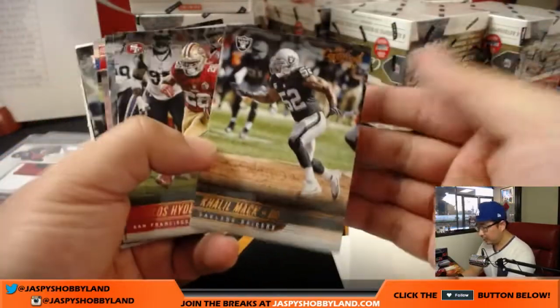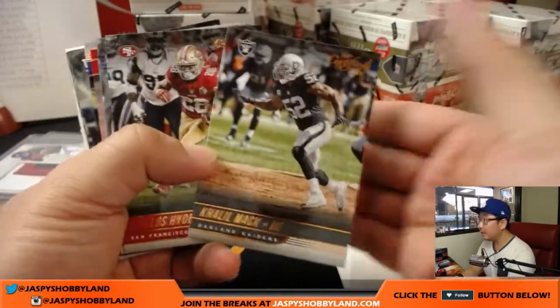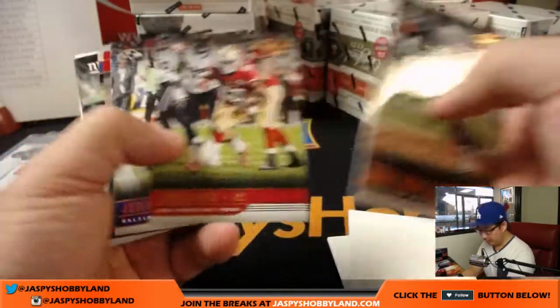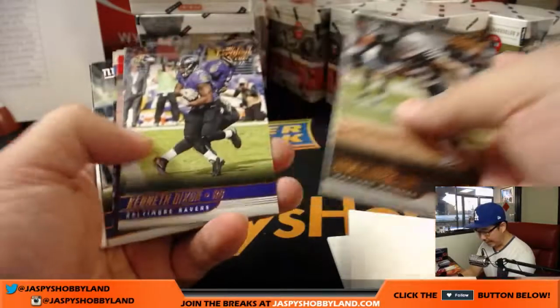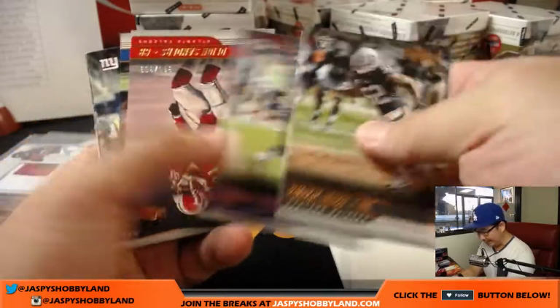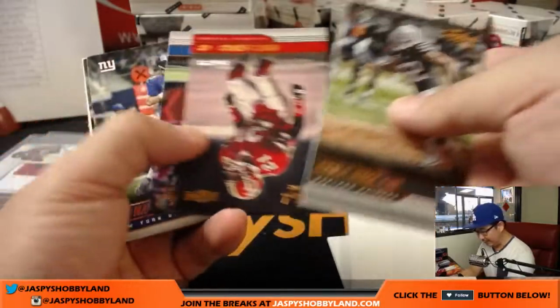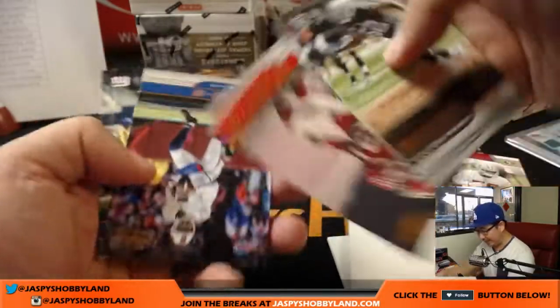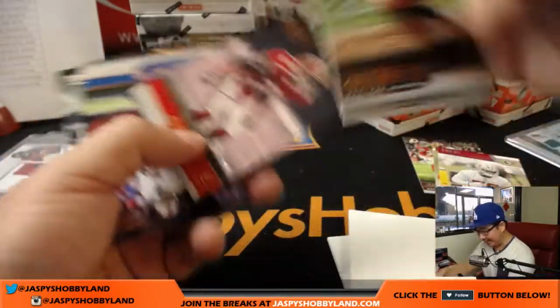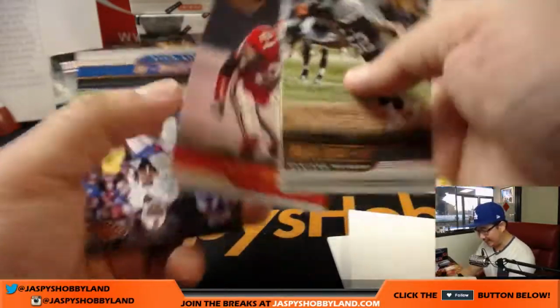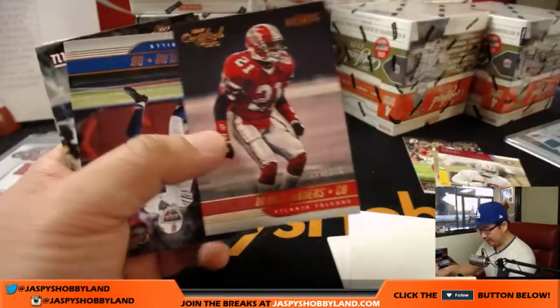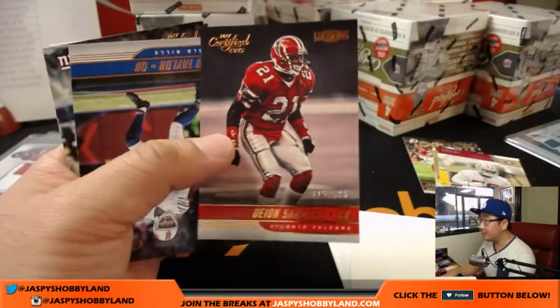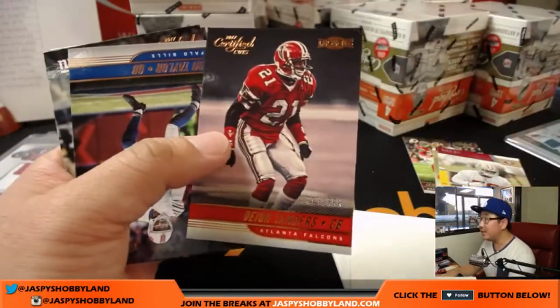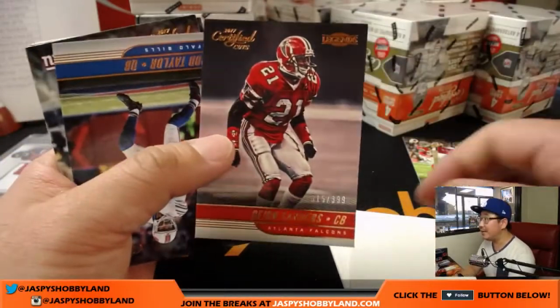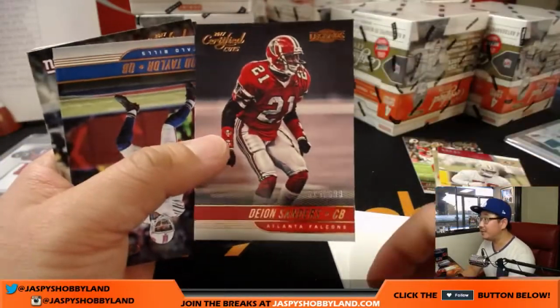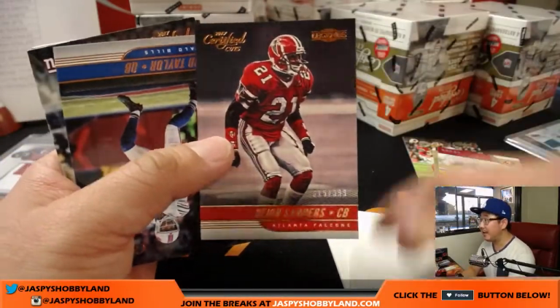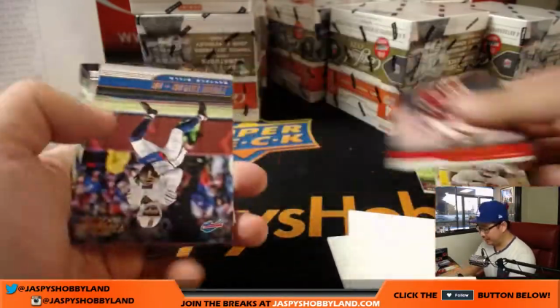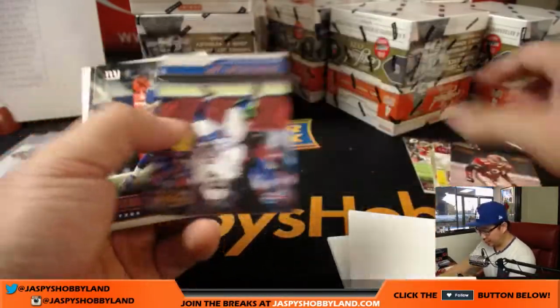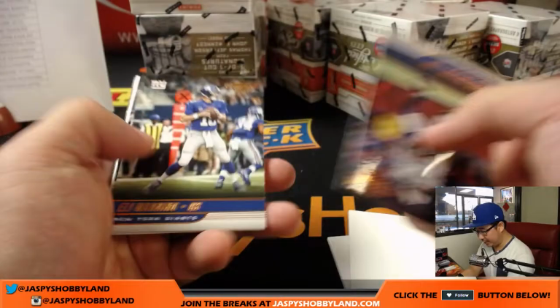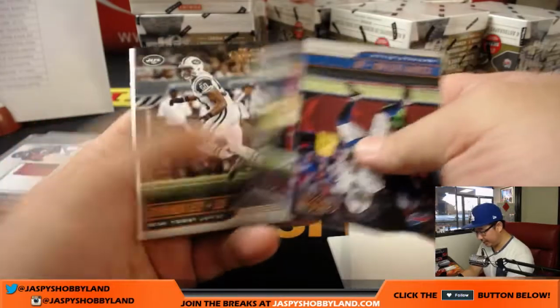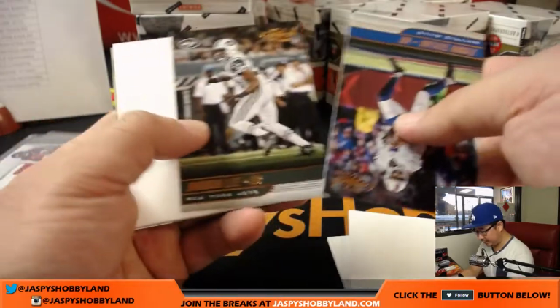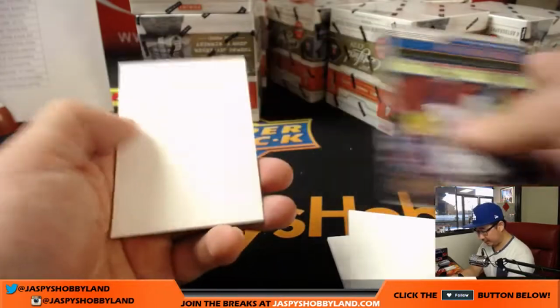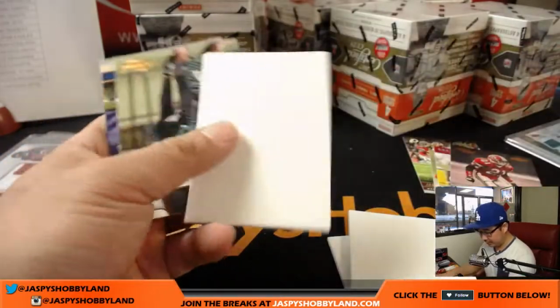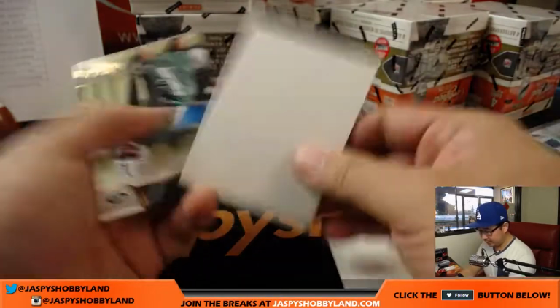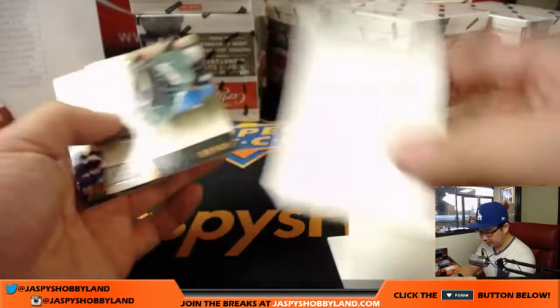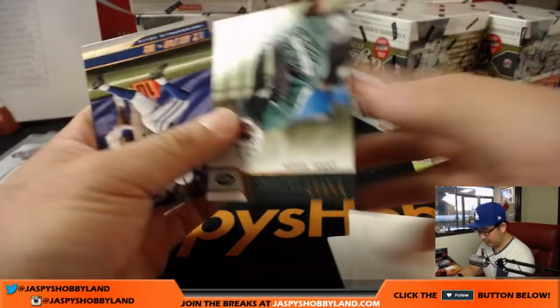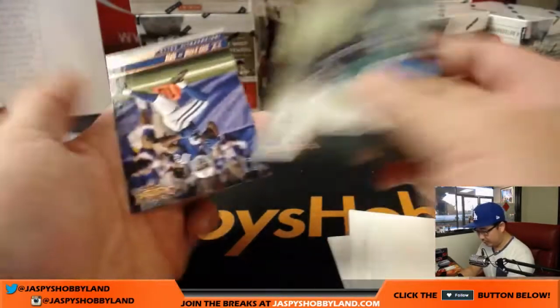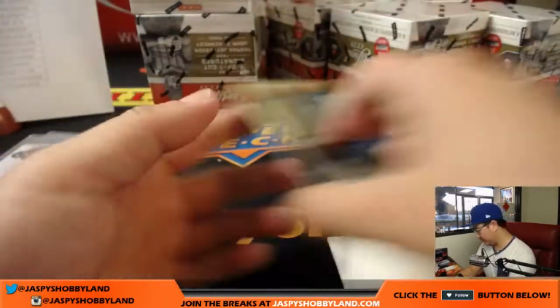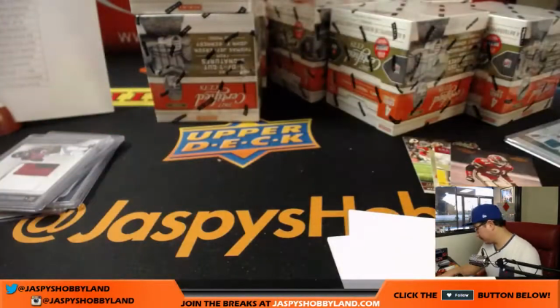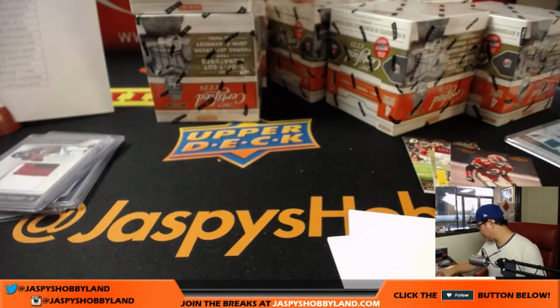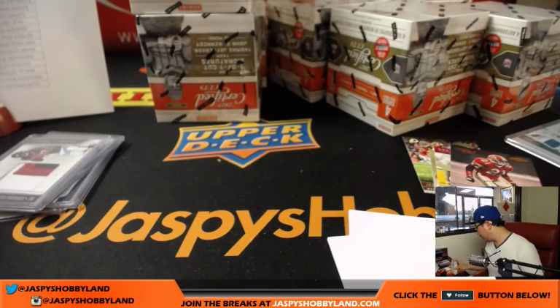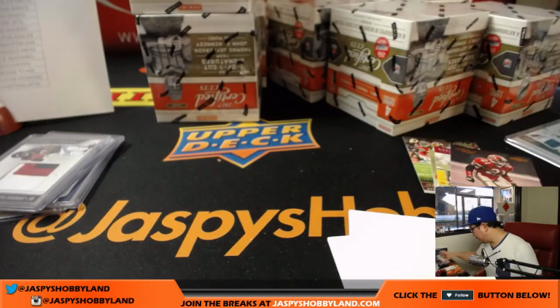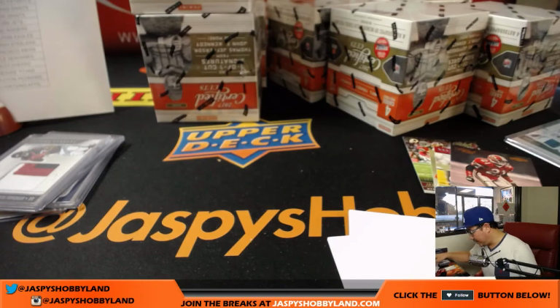There's Khalil Mack — Mack Attack! Deion Sanders, Falcons edition to 399.